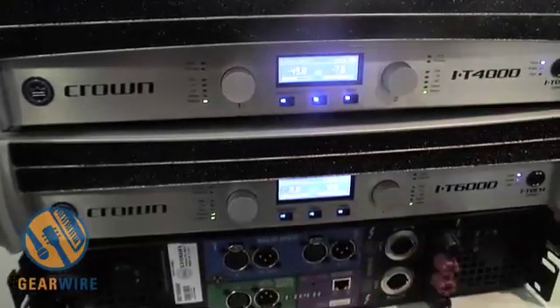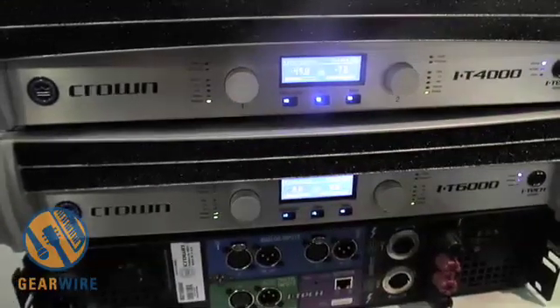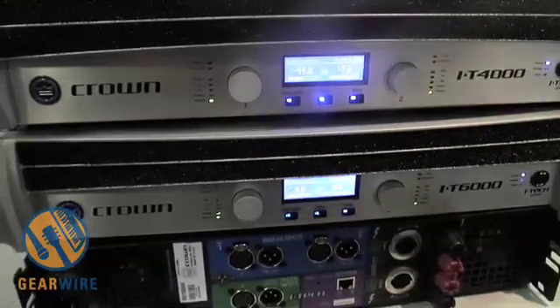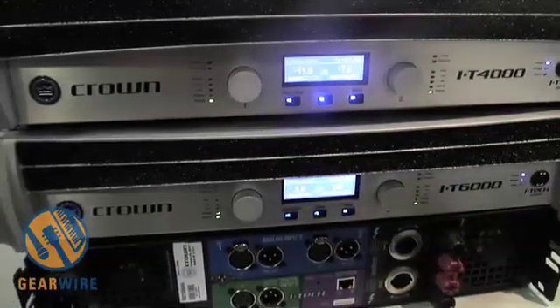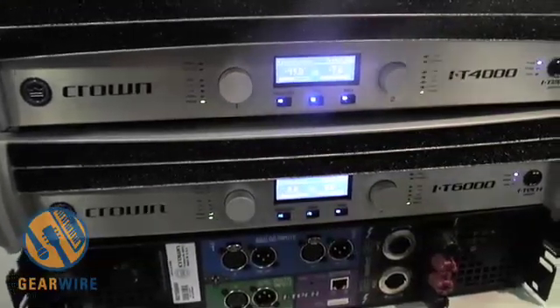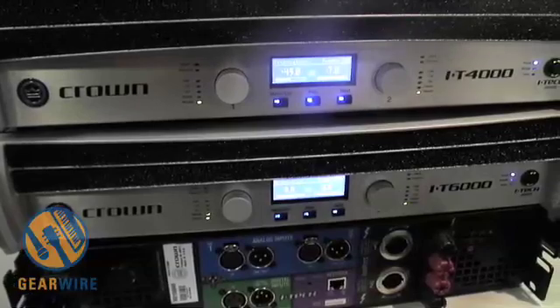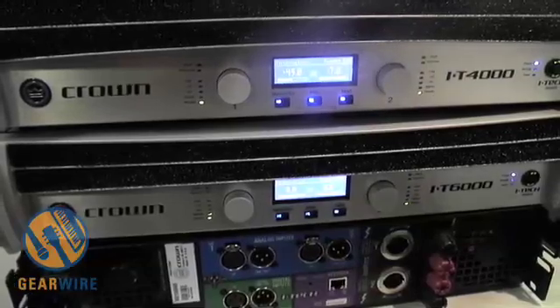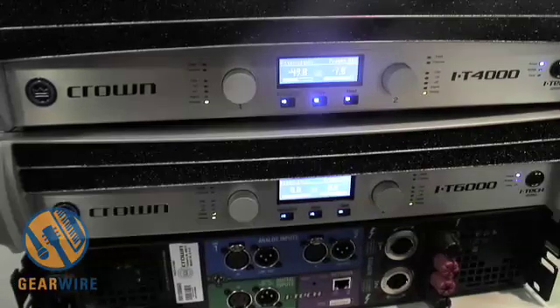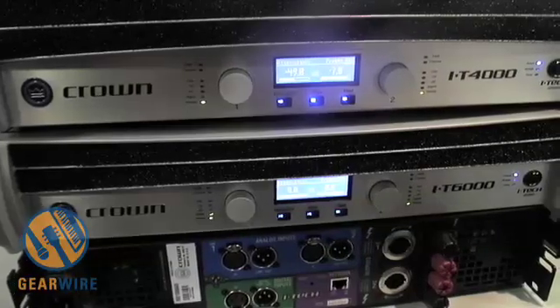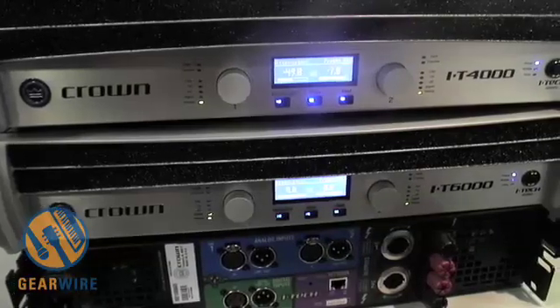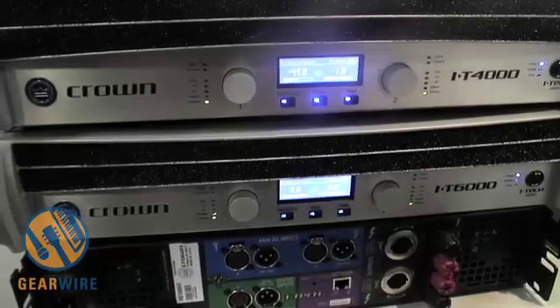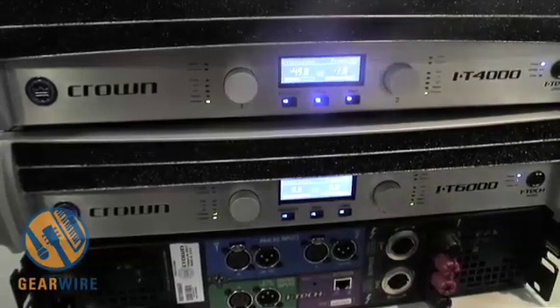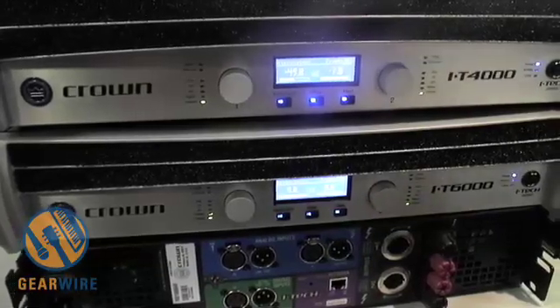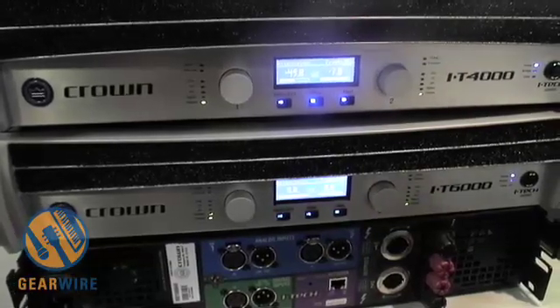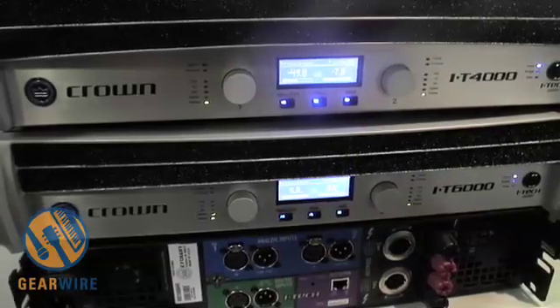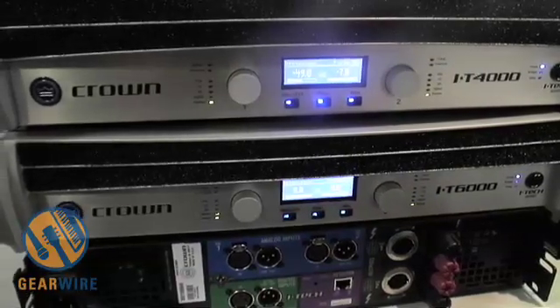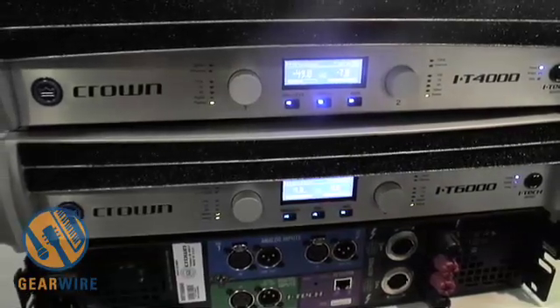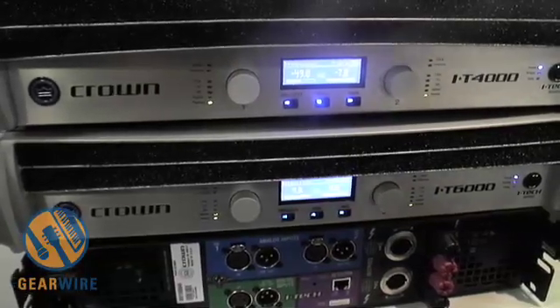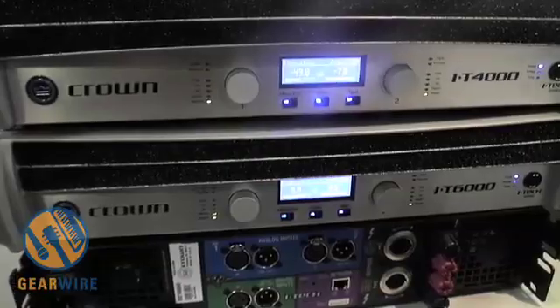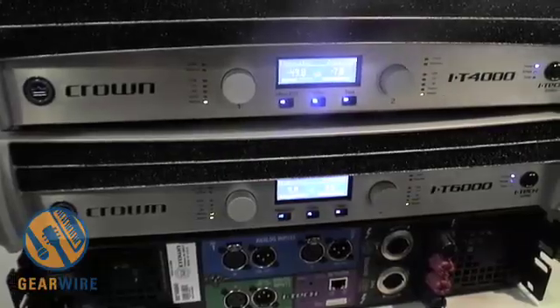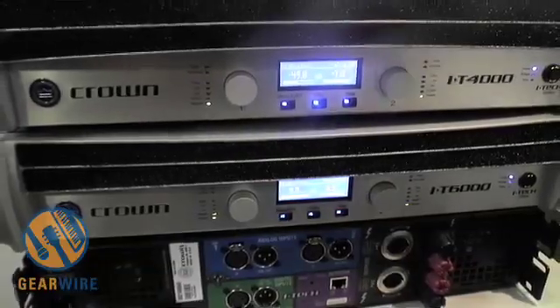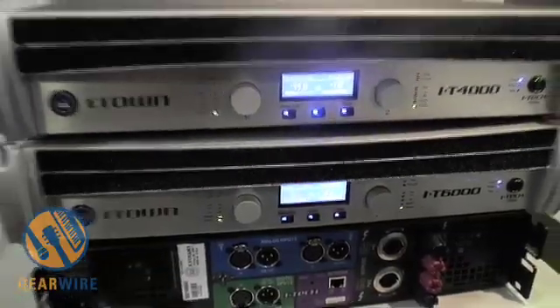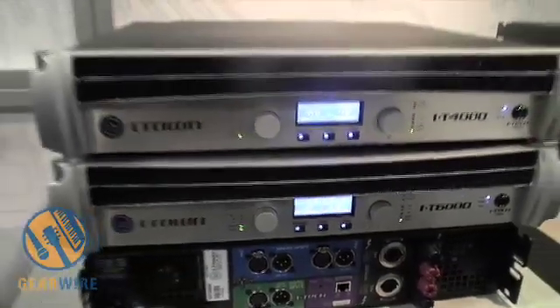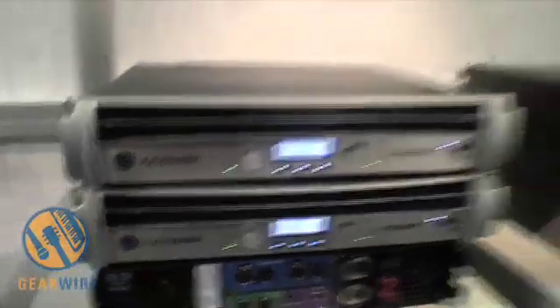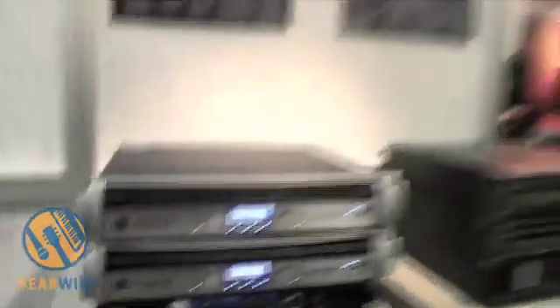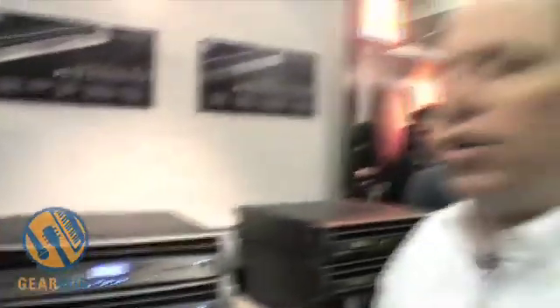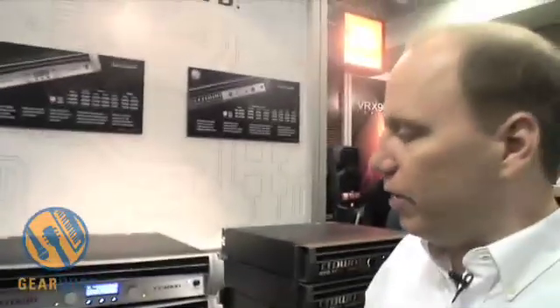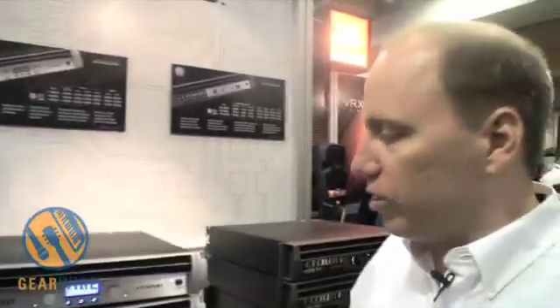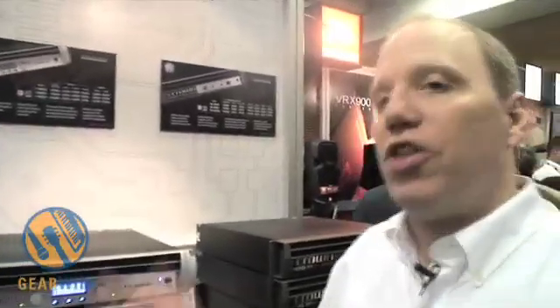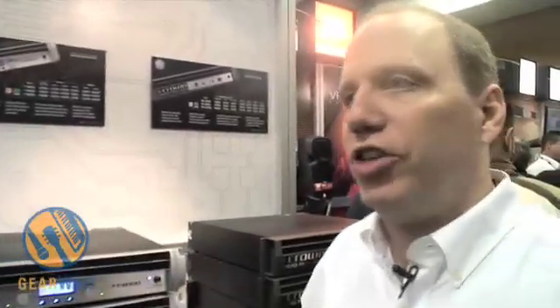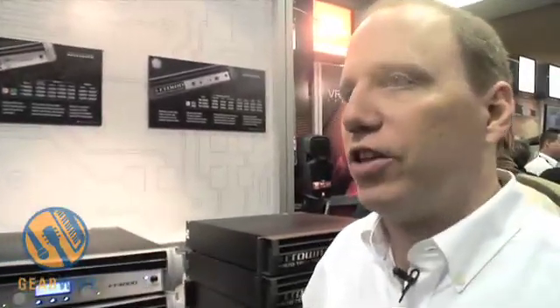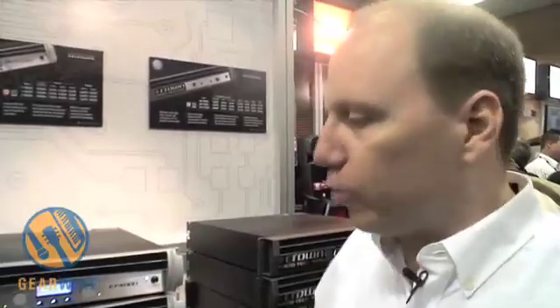to monitoring the load, to seeing the temperature, to seeing the line voltage coming in out of the wall, to being able to see how long the amplifier has been running. In addition, it also has bandpass controls and DSP filtering that you can adjust via the software.